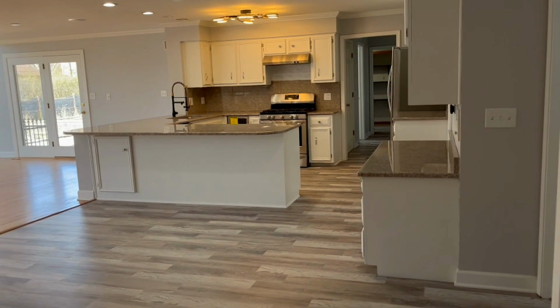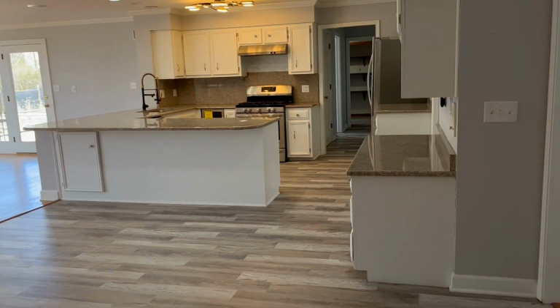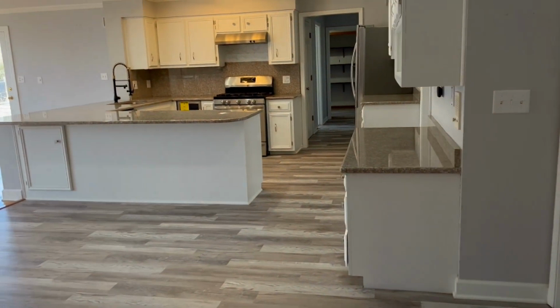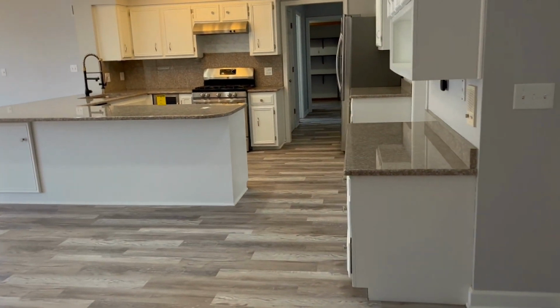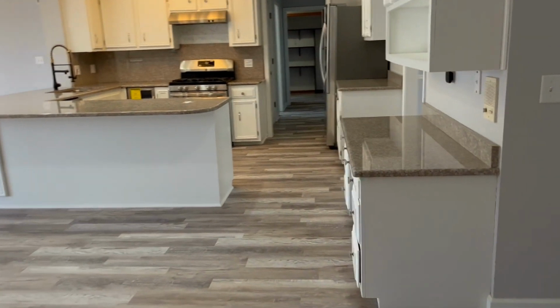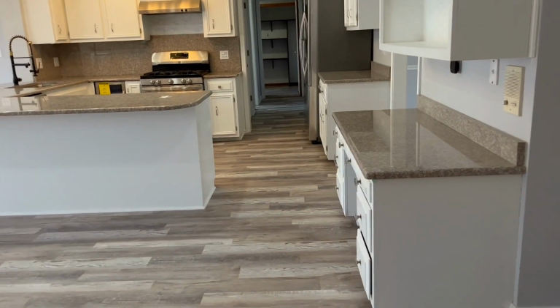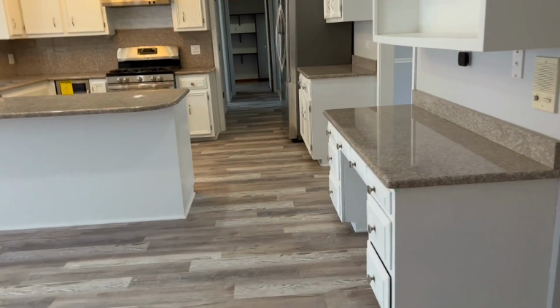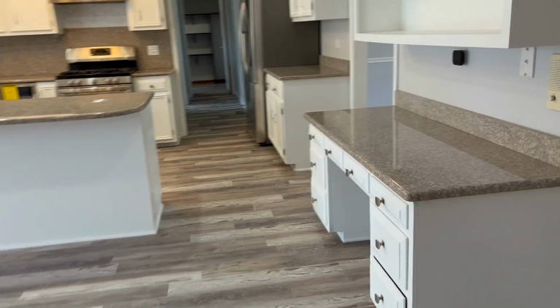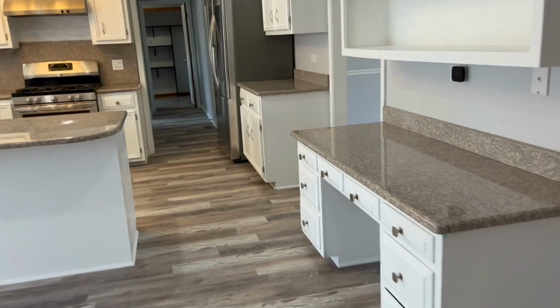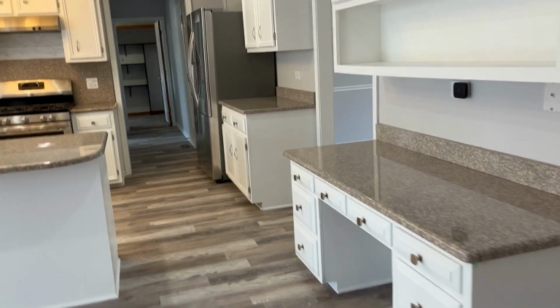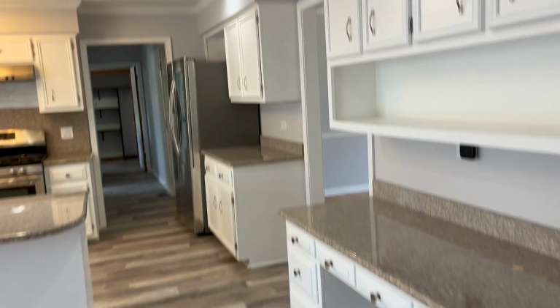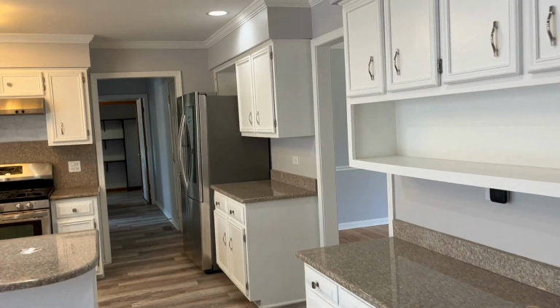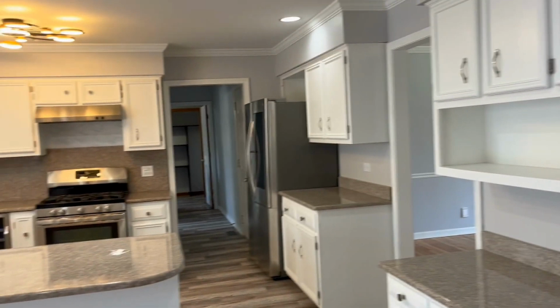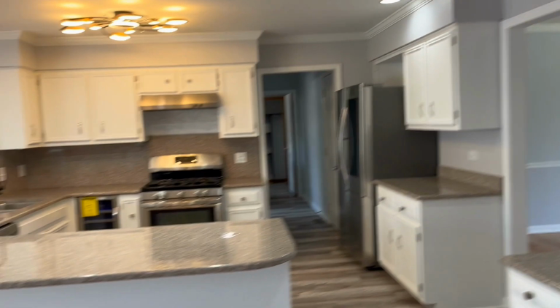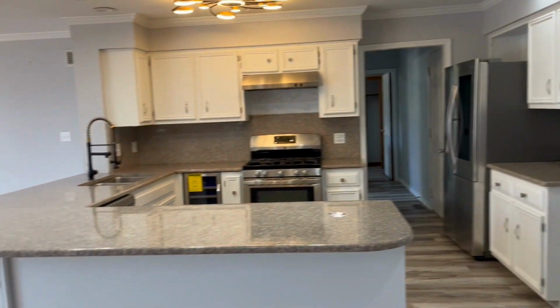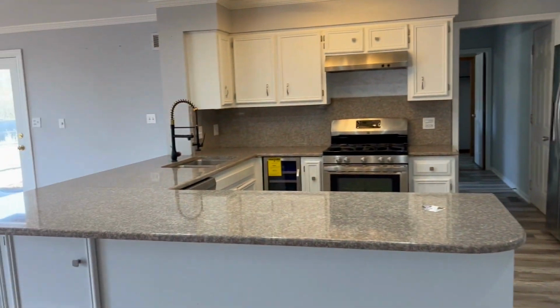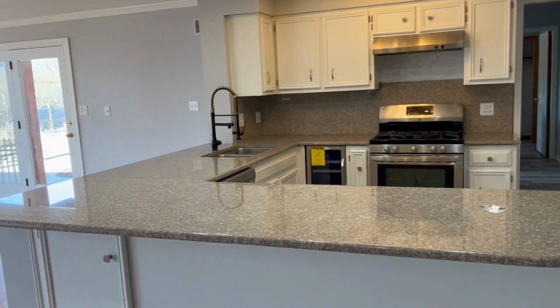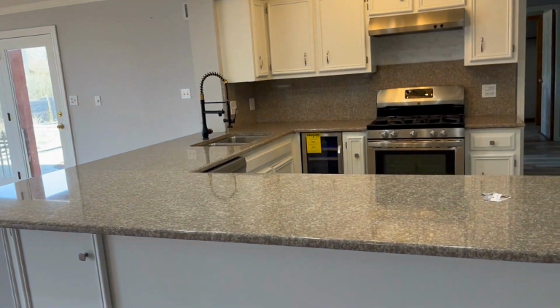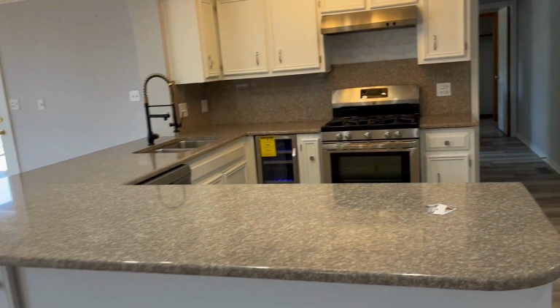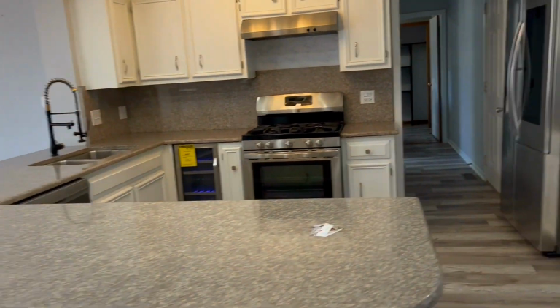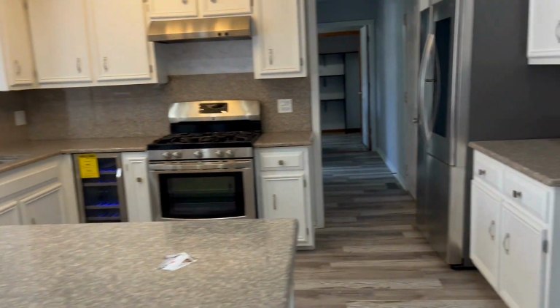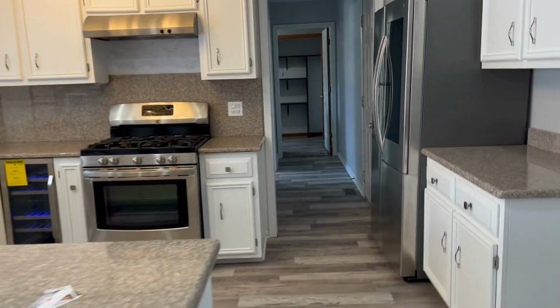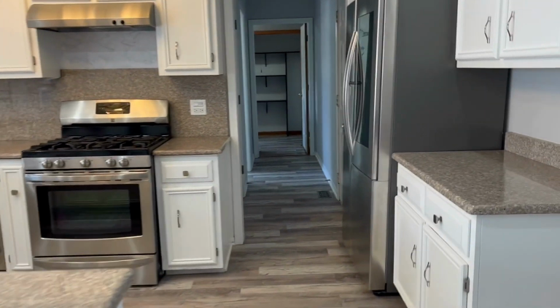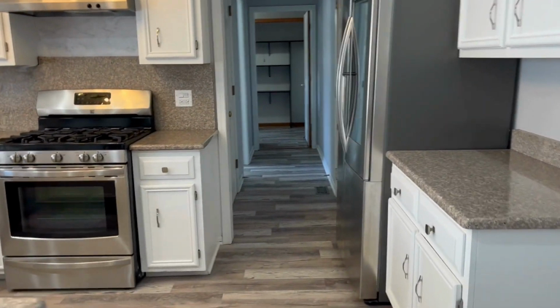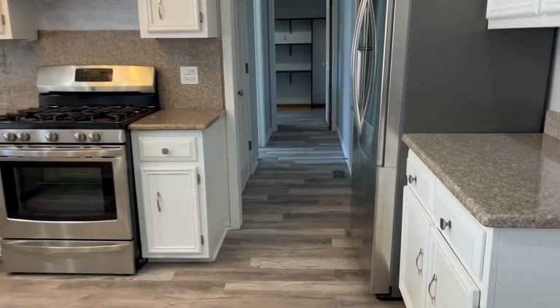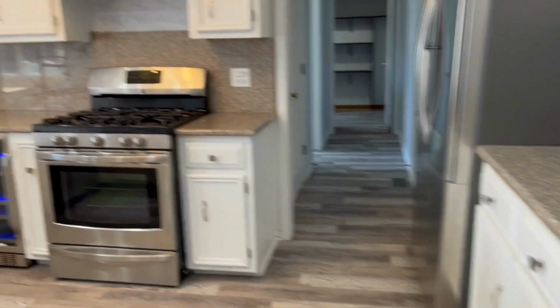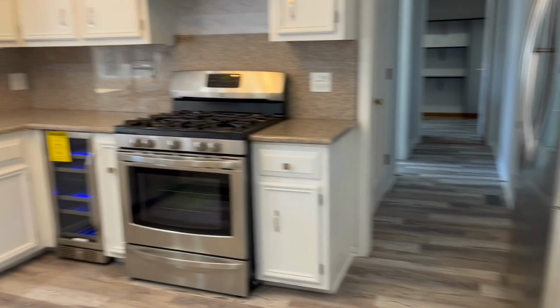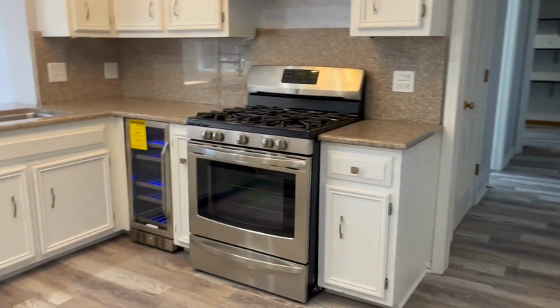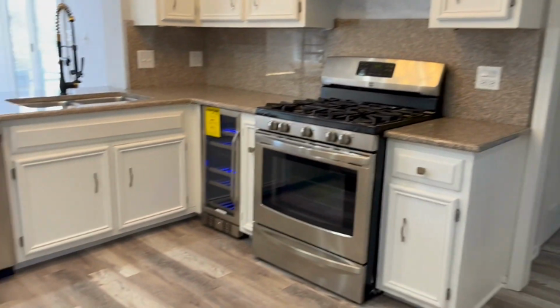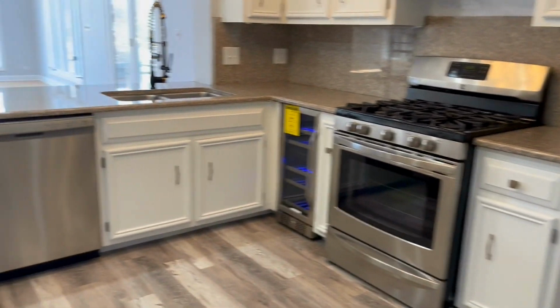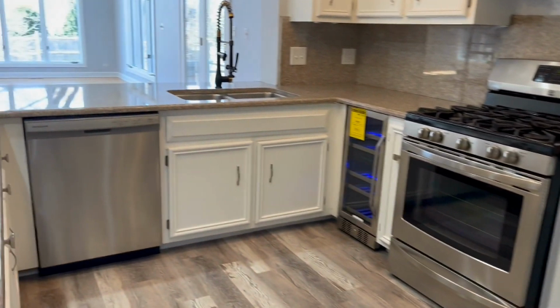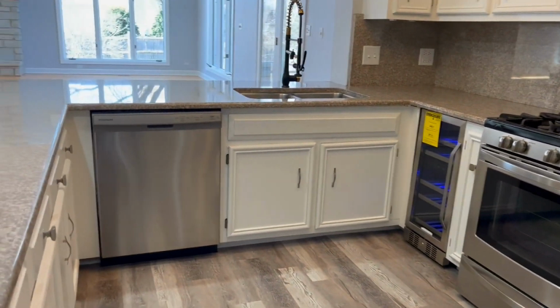The kitchen has been updated — granite countertops, stainless steel appliances, and there's a beverage and wine fridge as well in the kitchen.